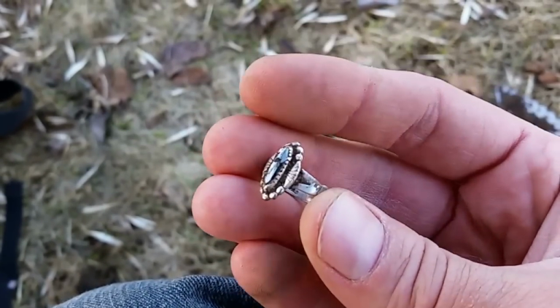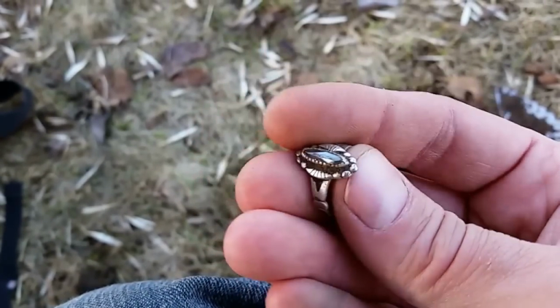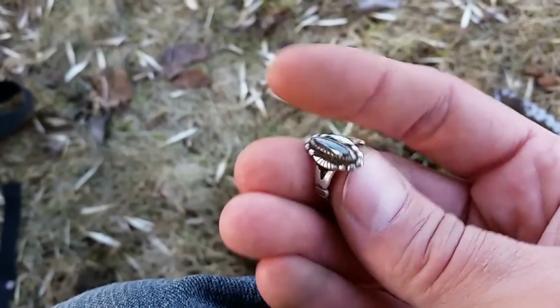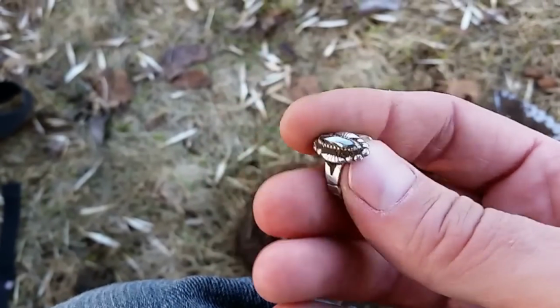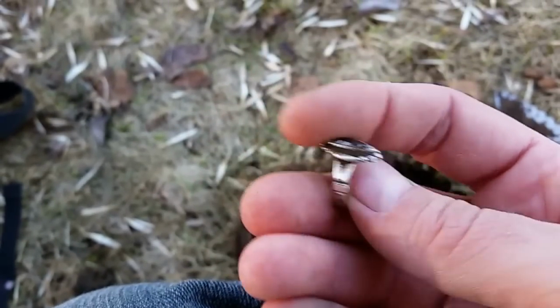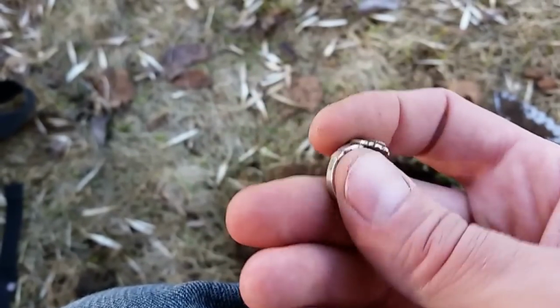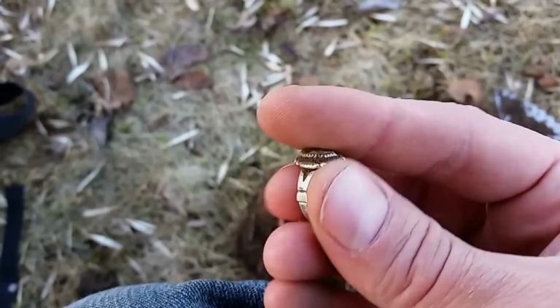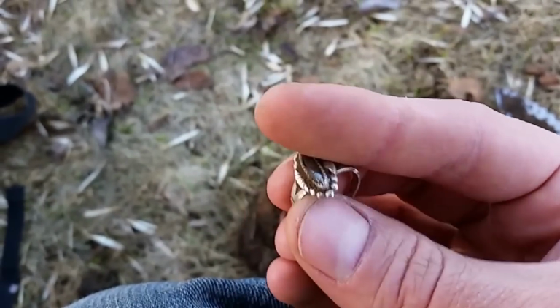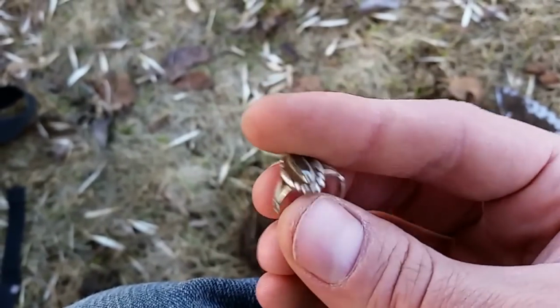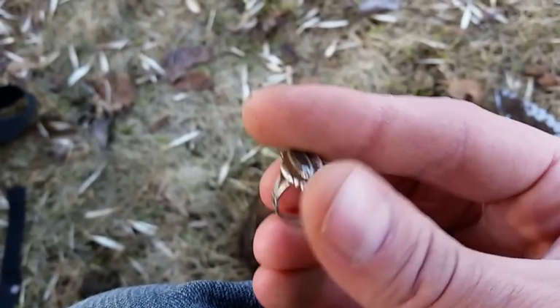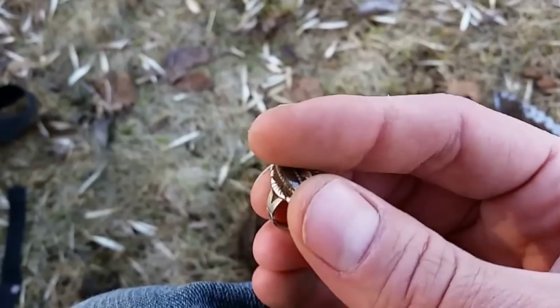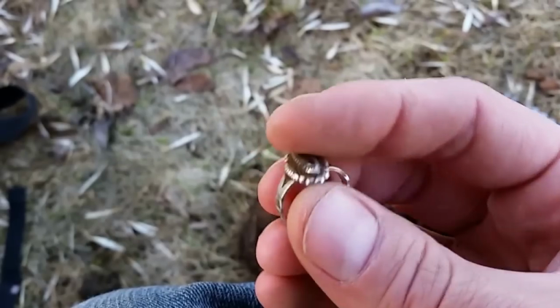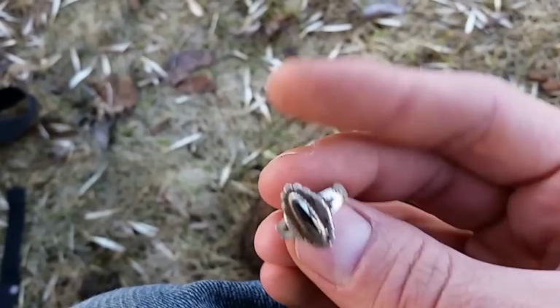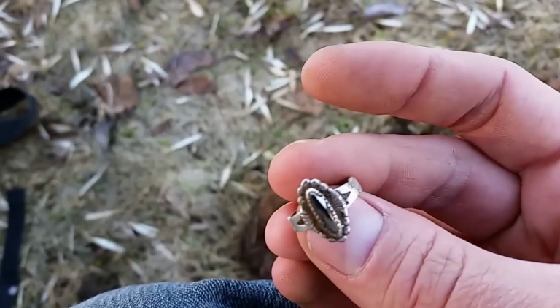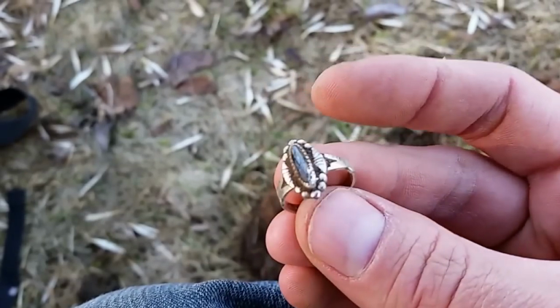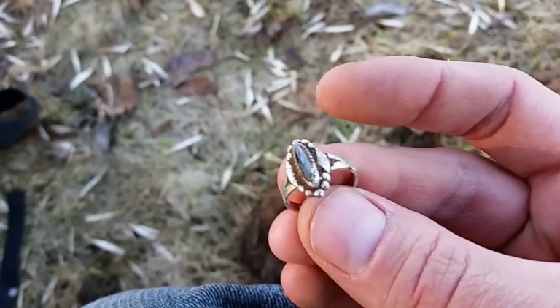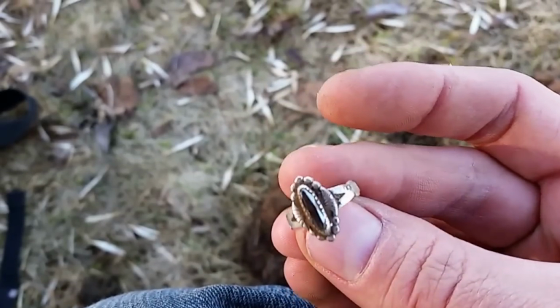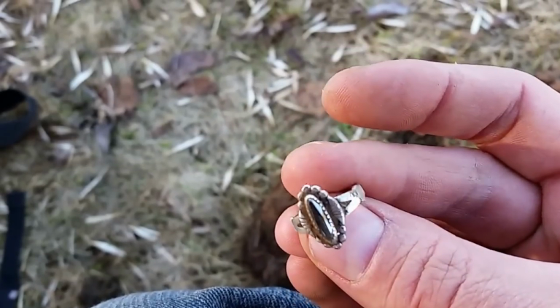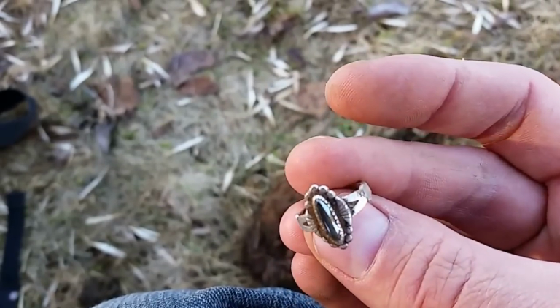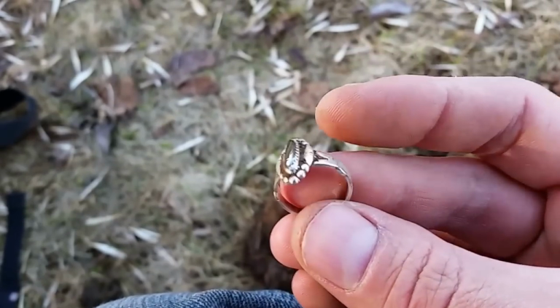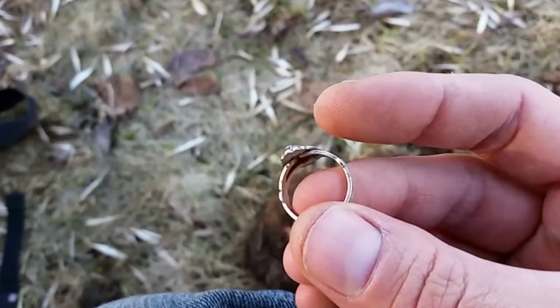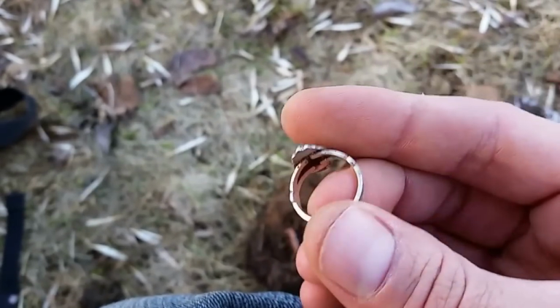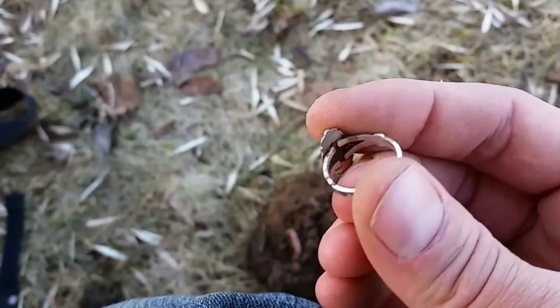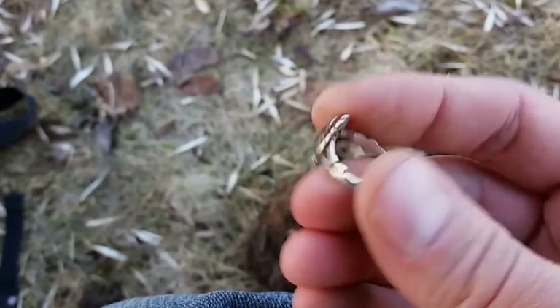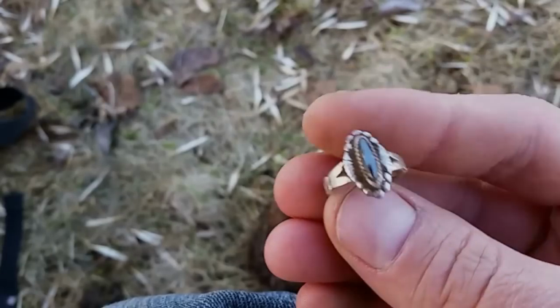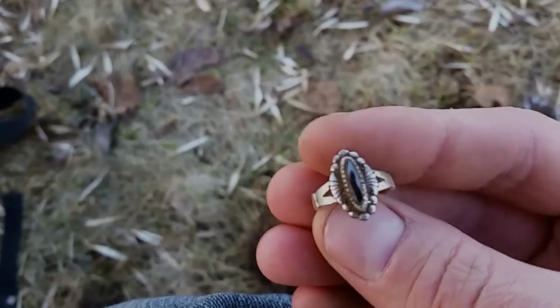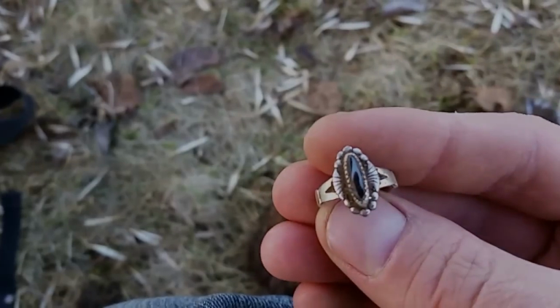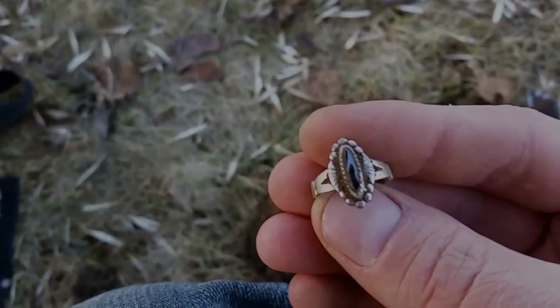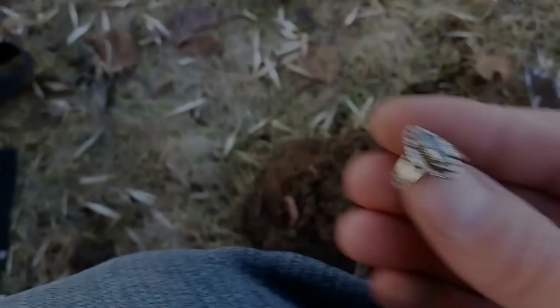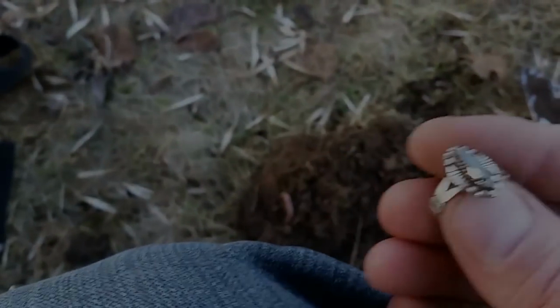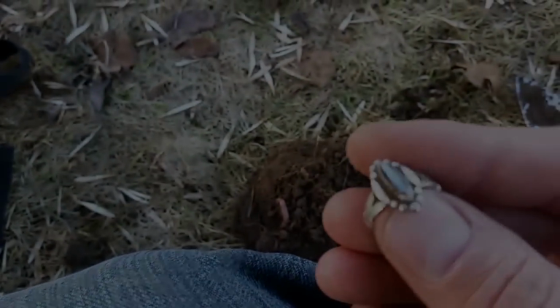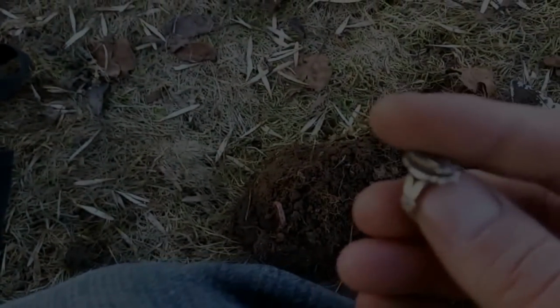I've found a nickel so far - 63. Come on silver, there must be more. See you on the next one.